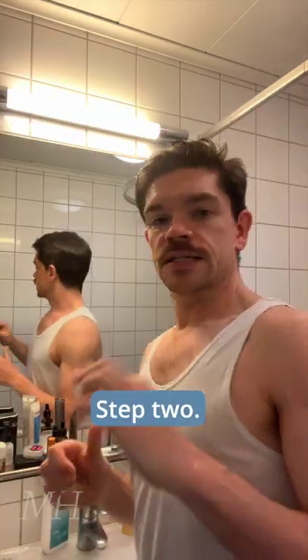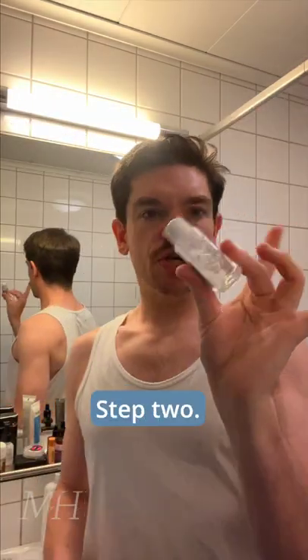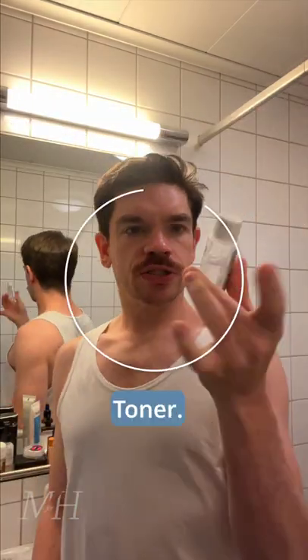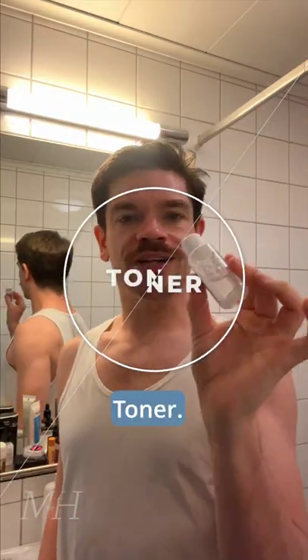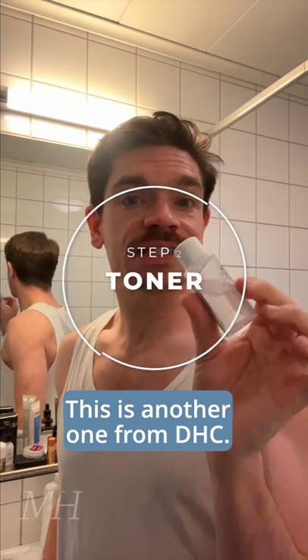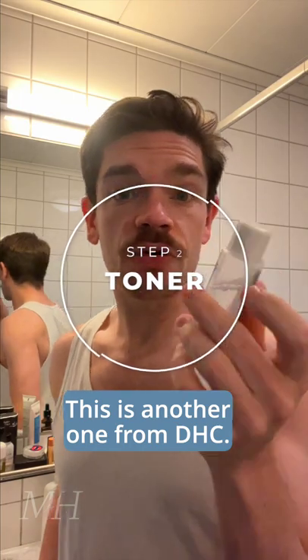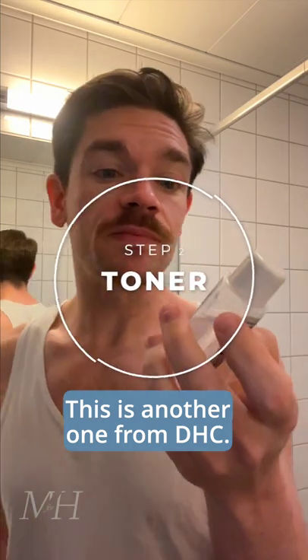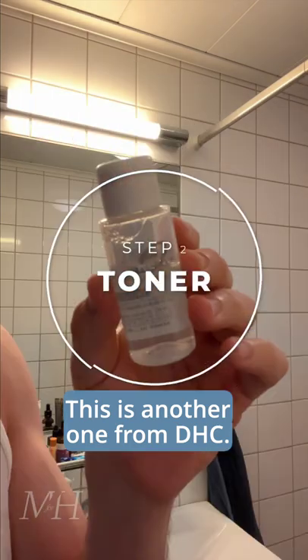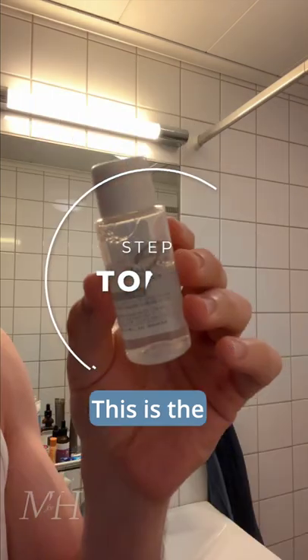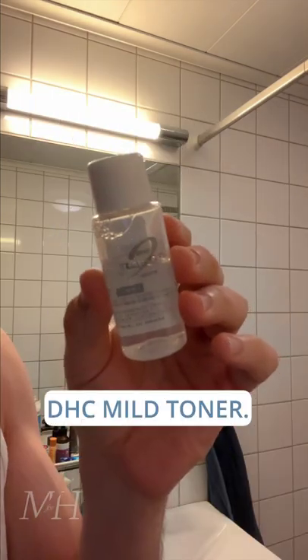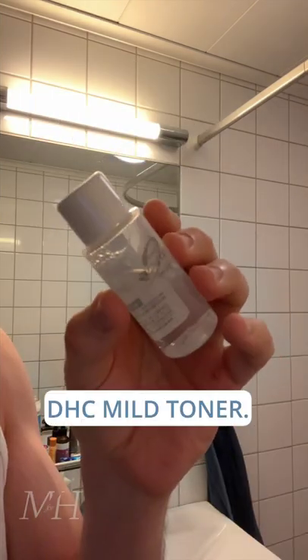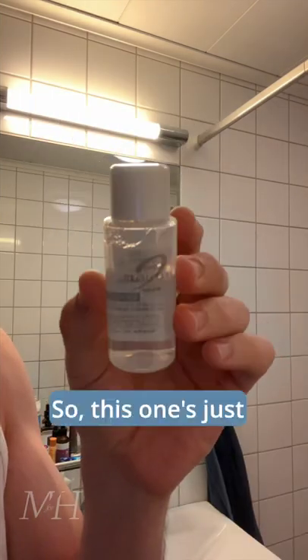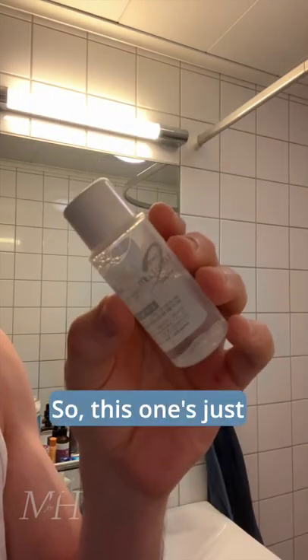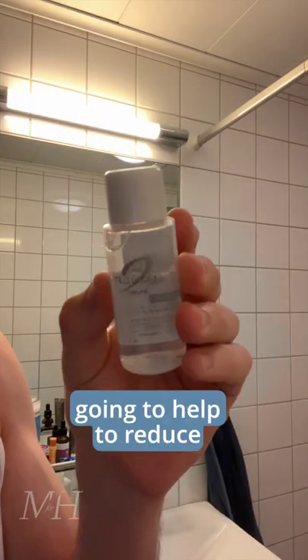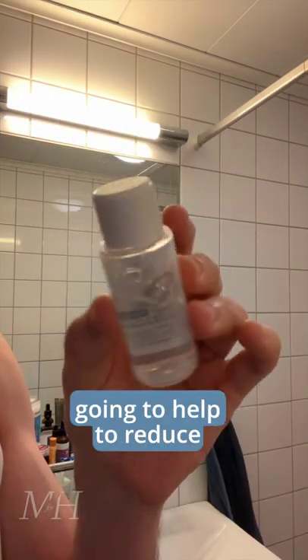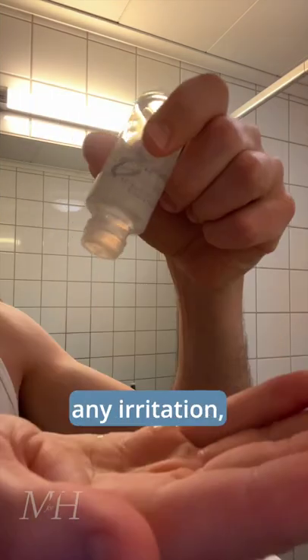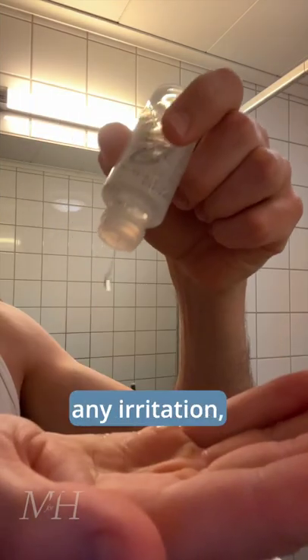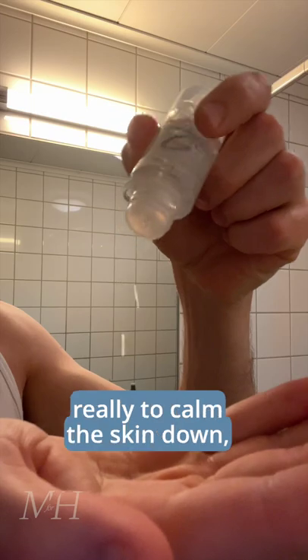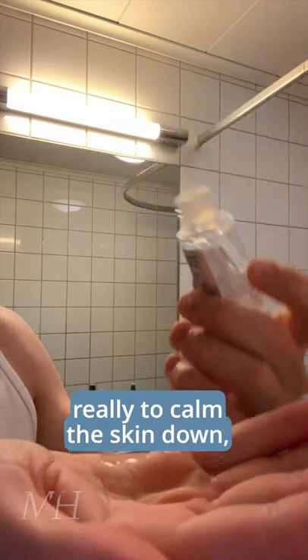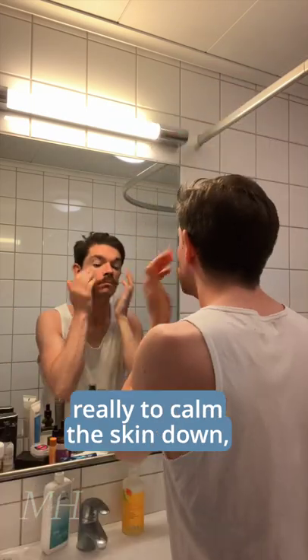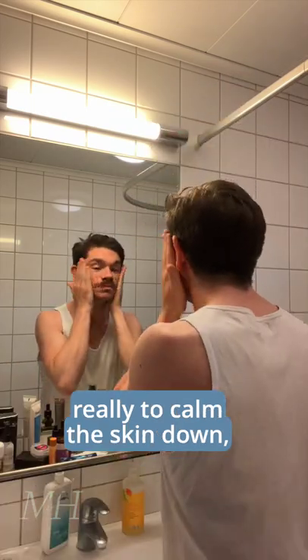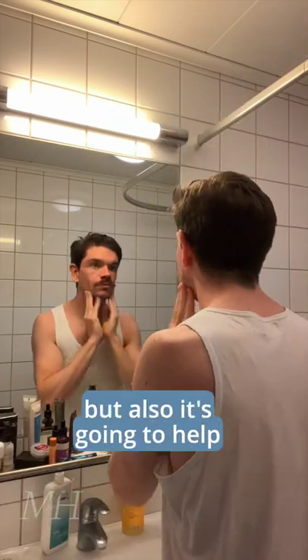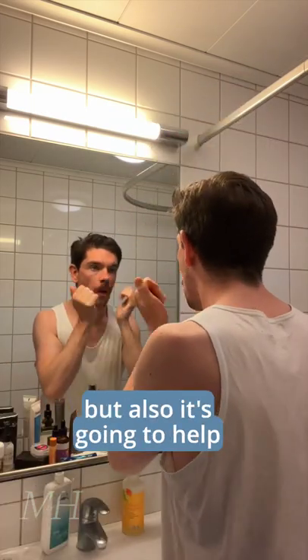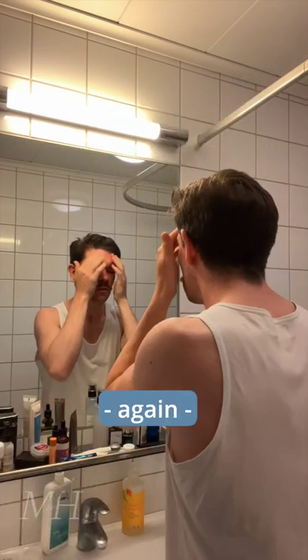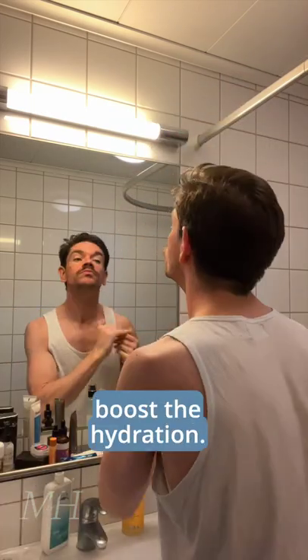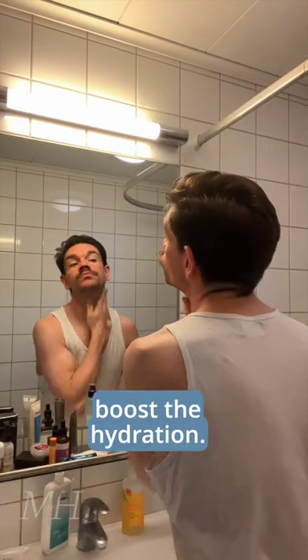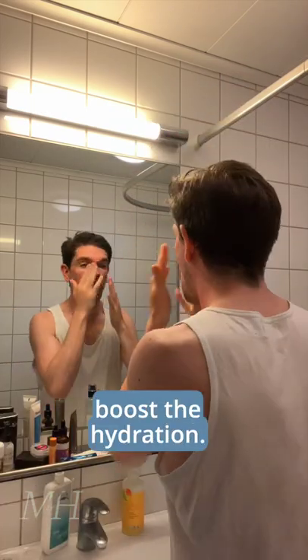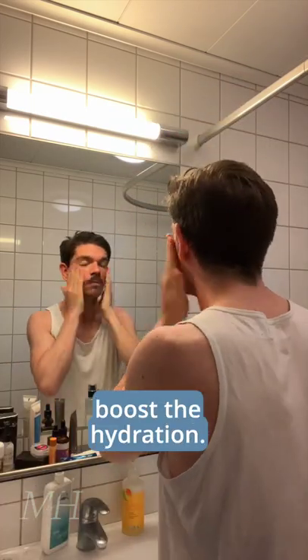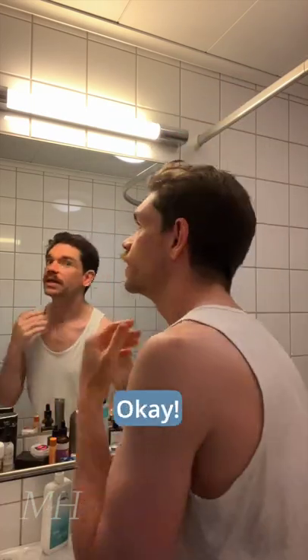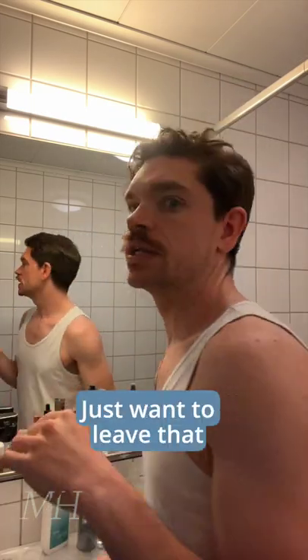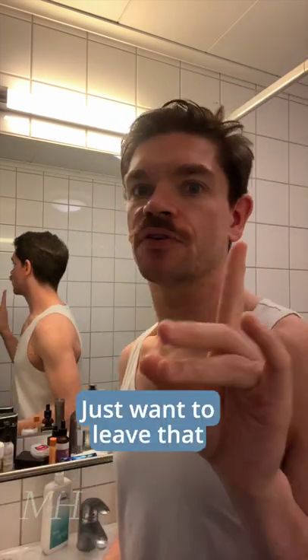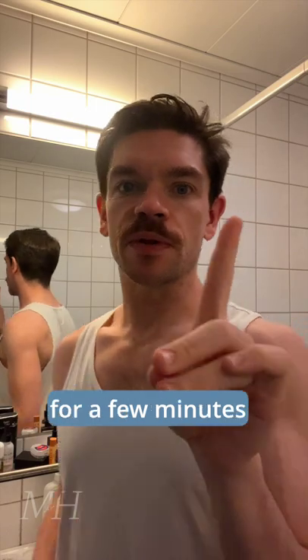Step two, toner. This is another one from DHC. This is a mild toner. This one's just going to help to reduce any irritation, really to calm the skin down, but also it's going to help to boost the hydration. Okay, just want to leave that for a few minutes.